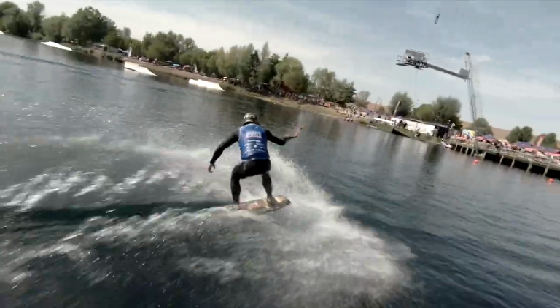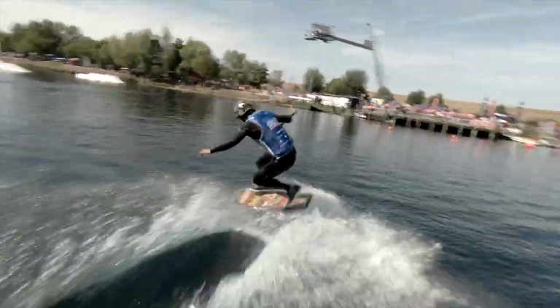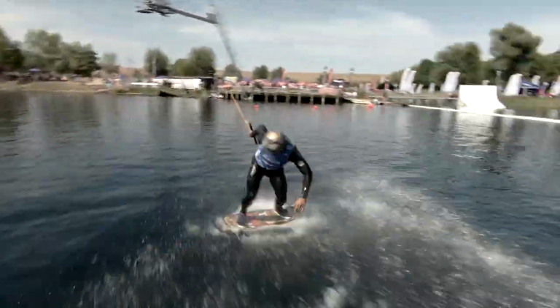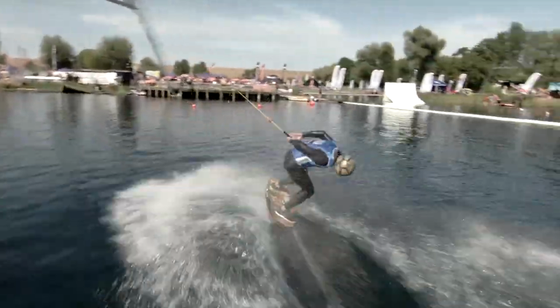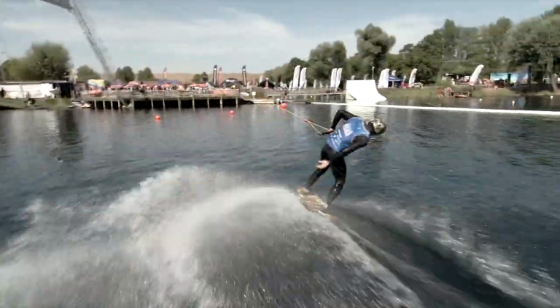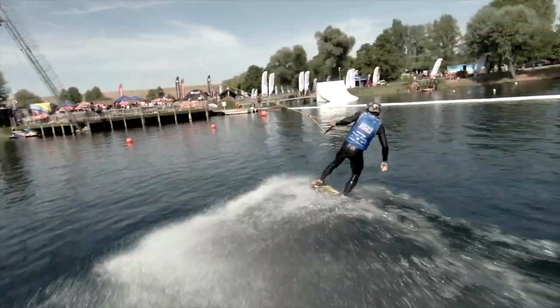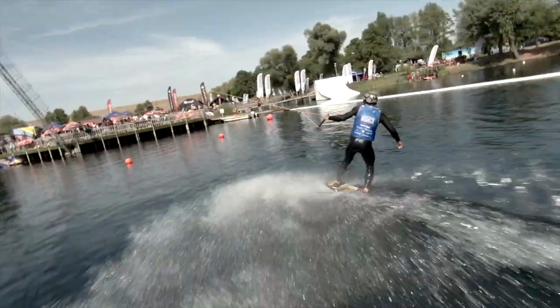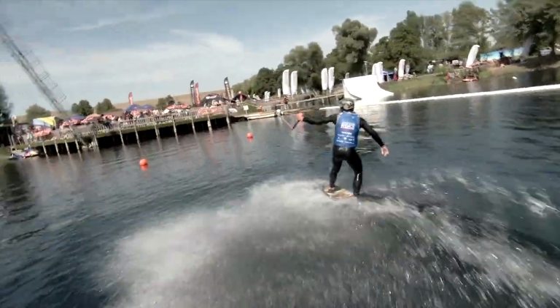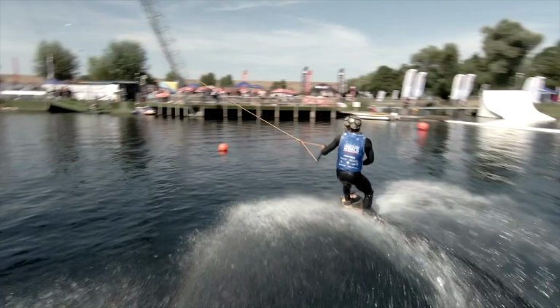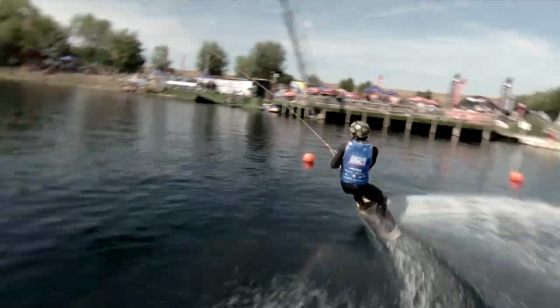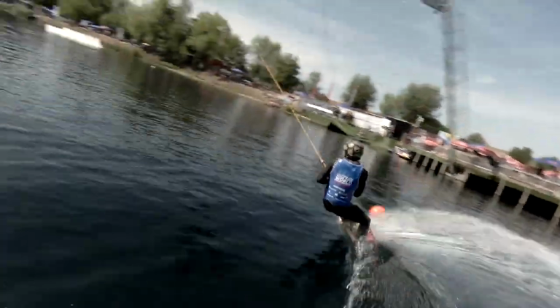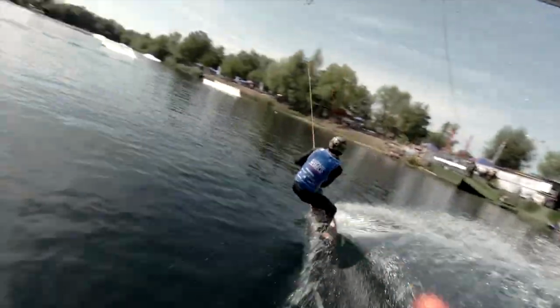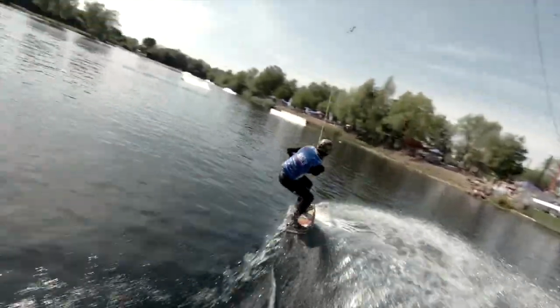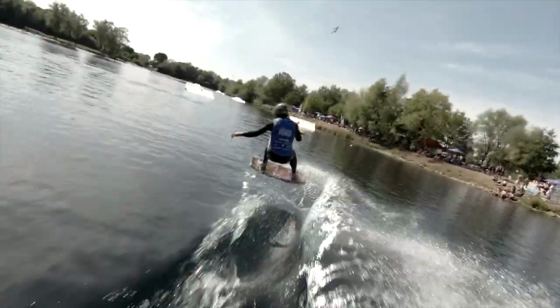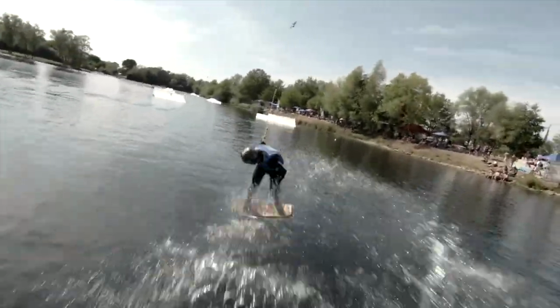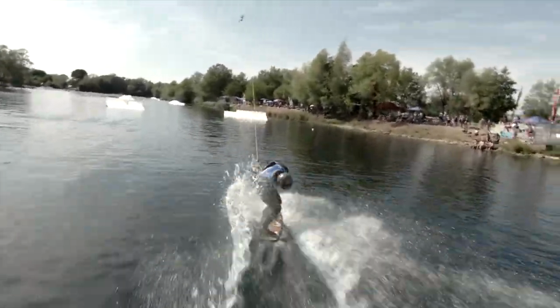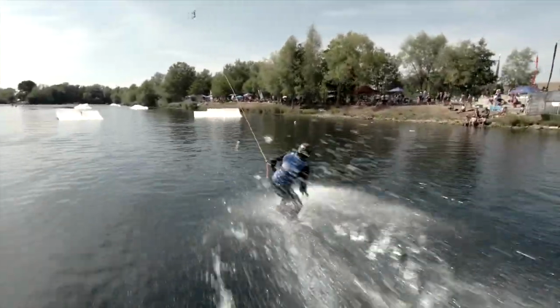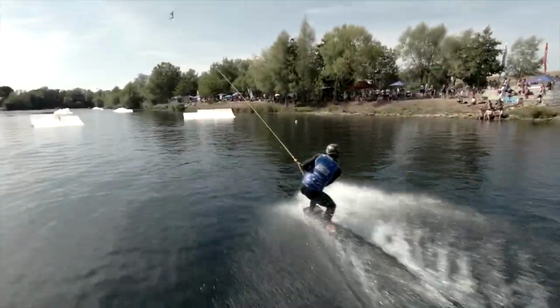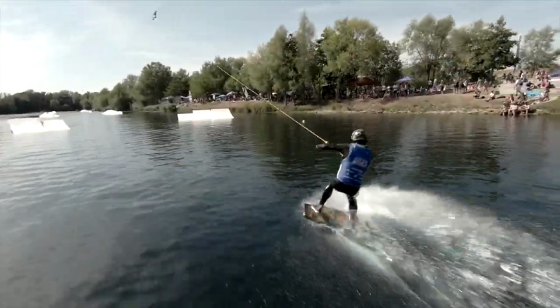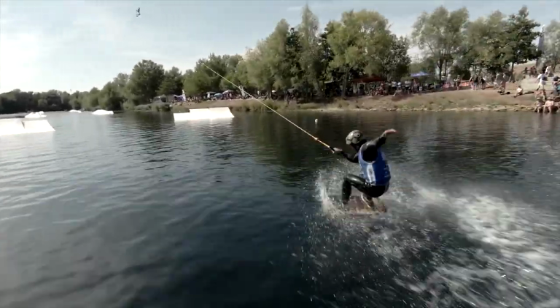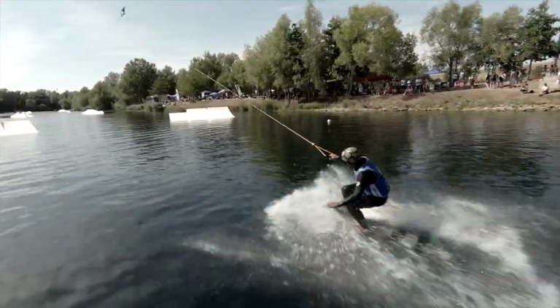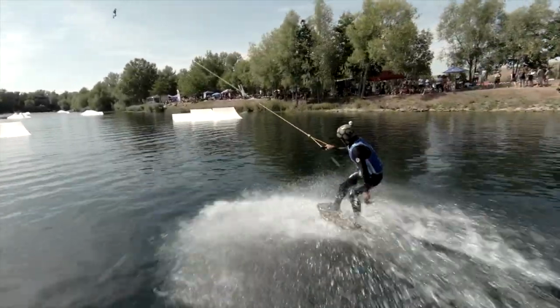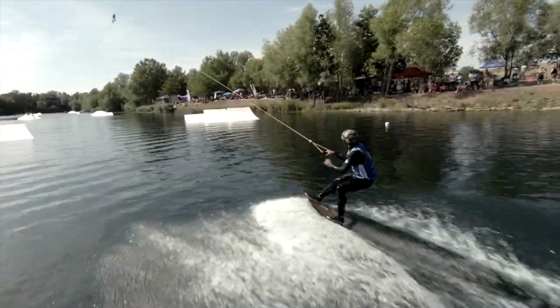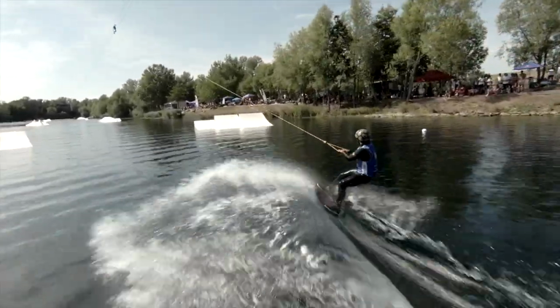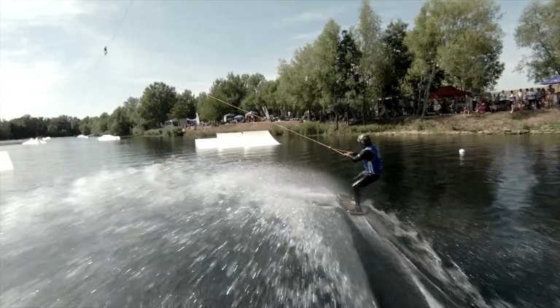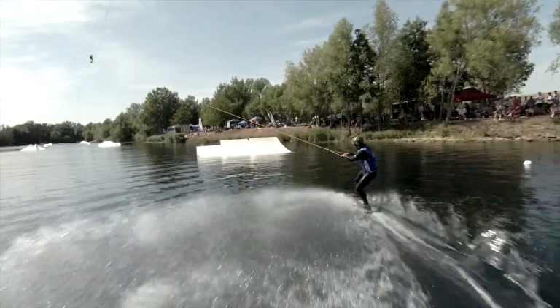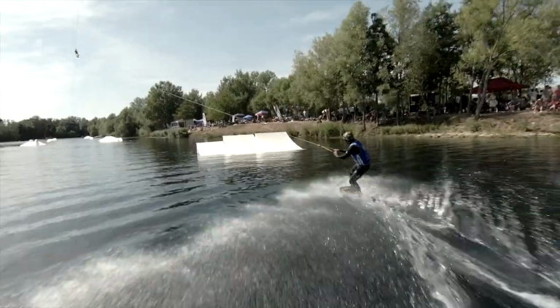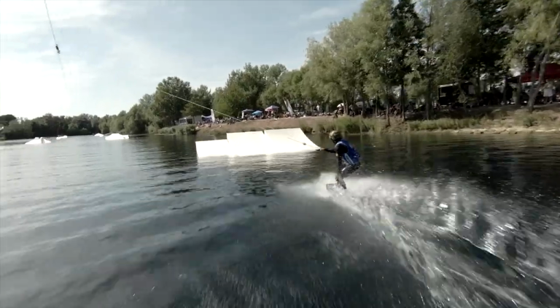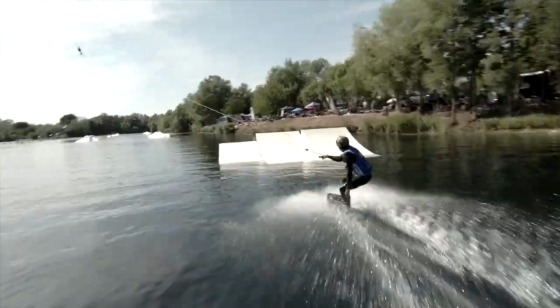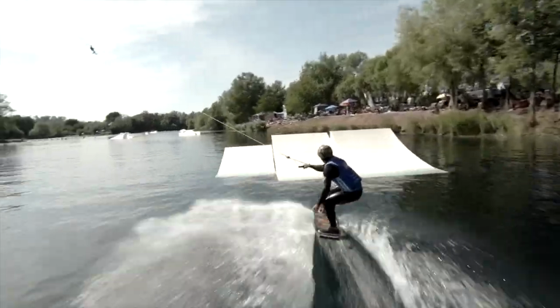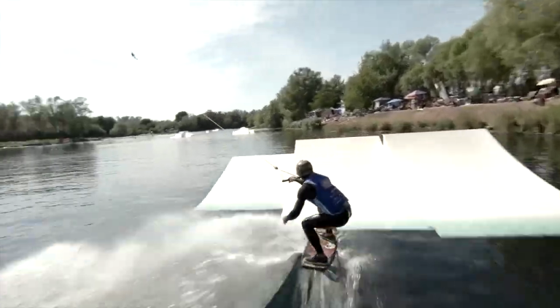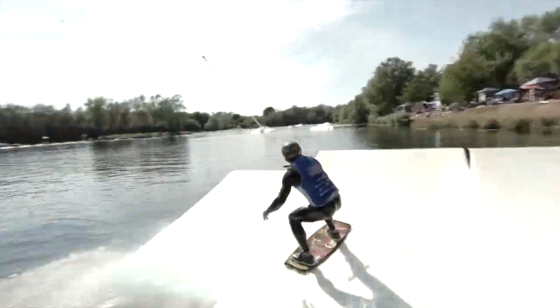Three shove. Backside big. Inside the cable for that 360, that frontside. Frontside big just to follow up, just keeping that rotation going the same way for some super flow.